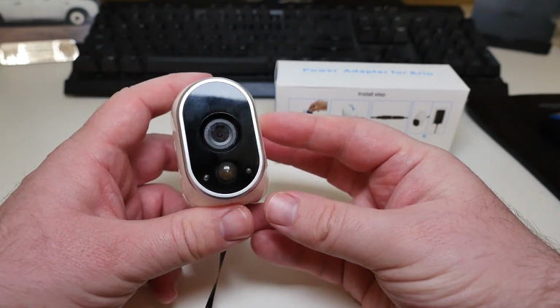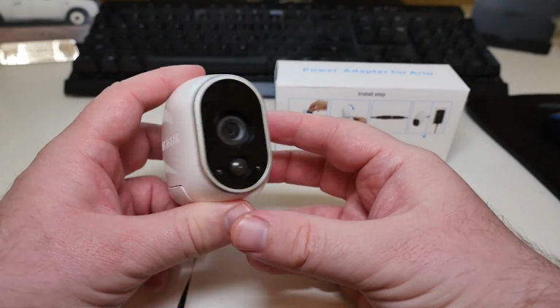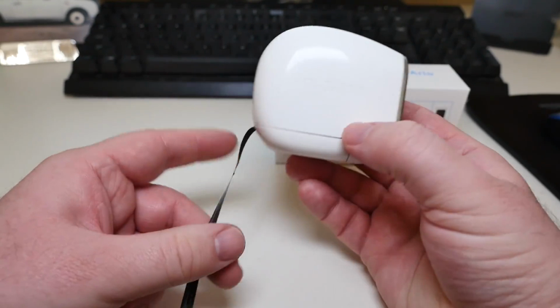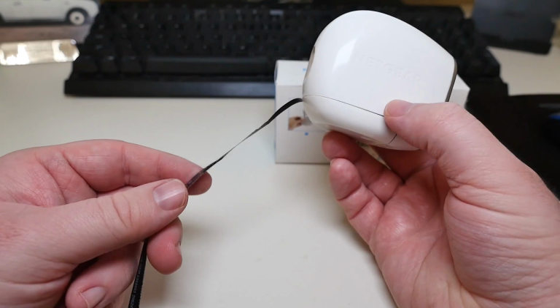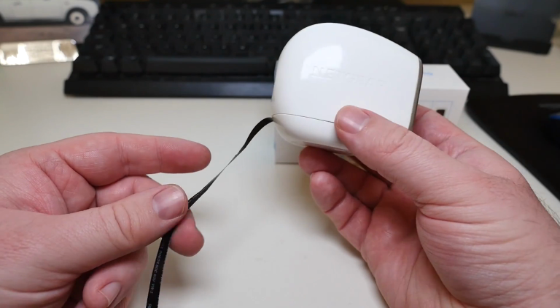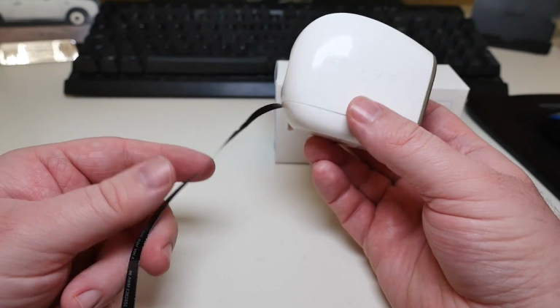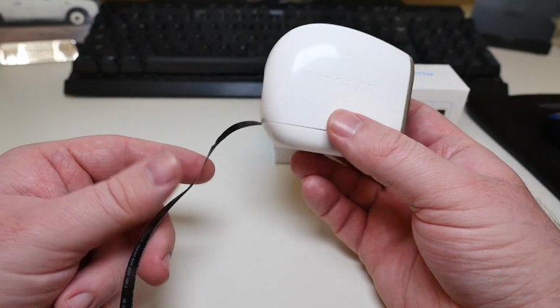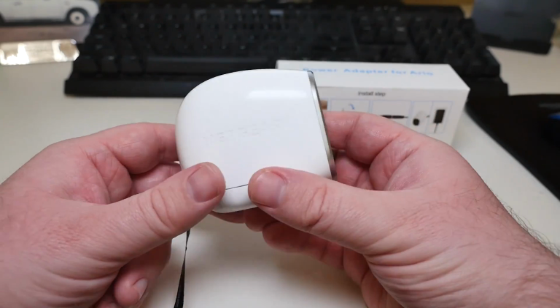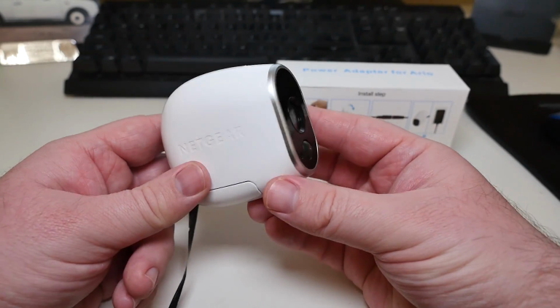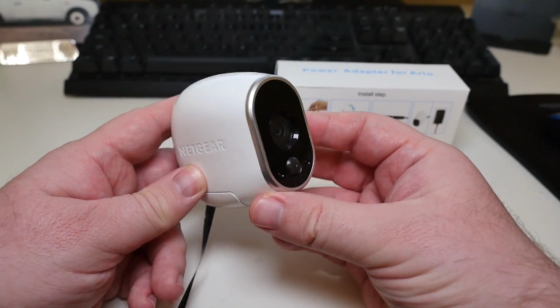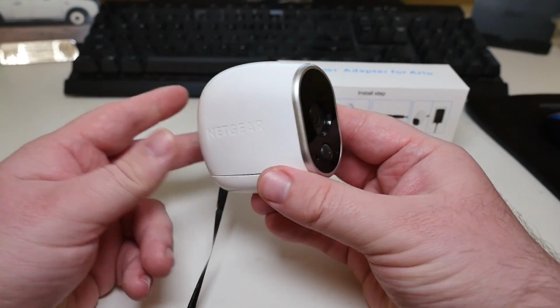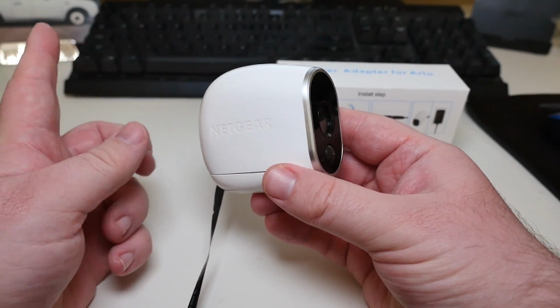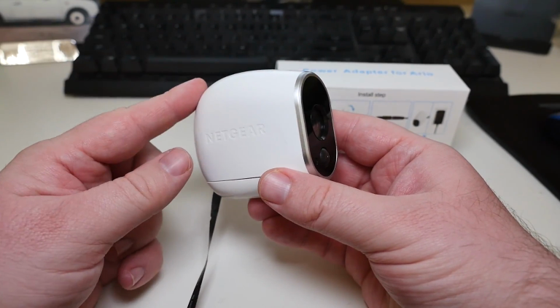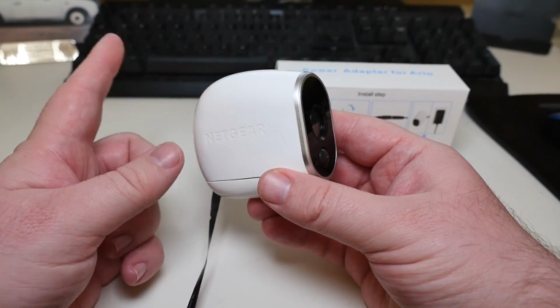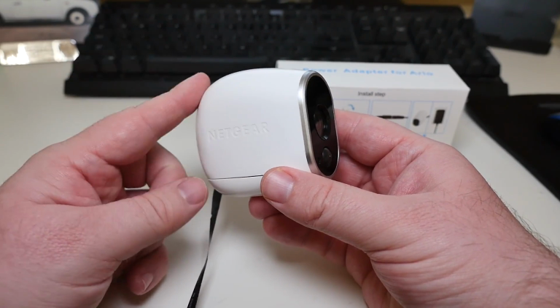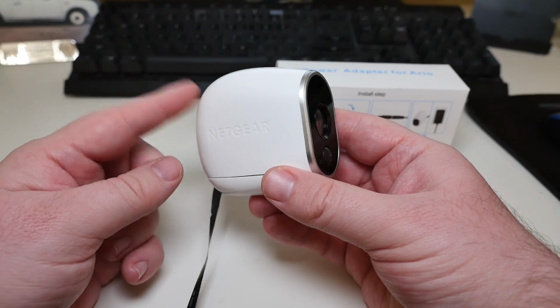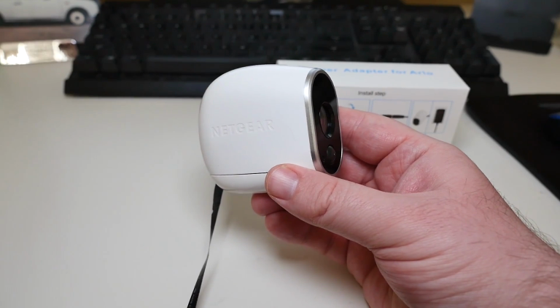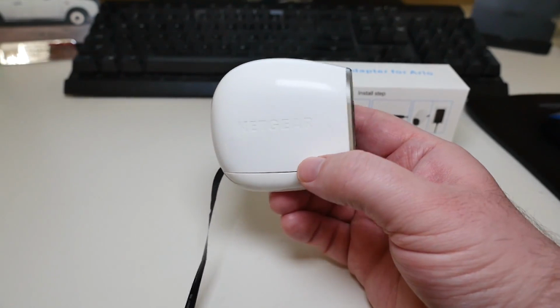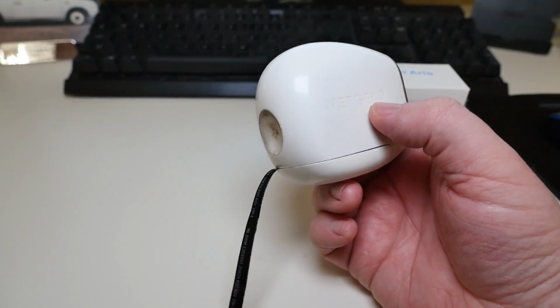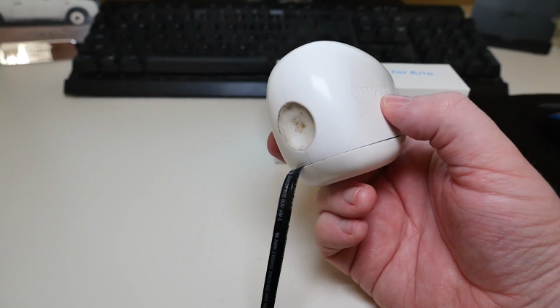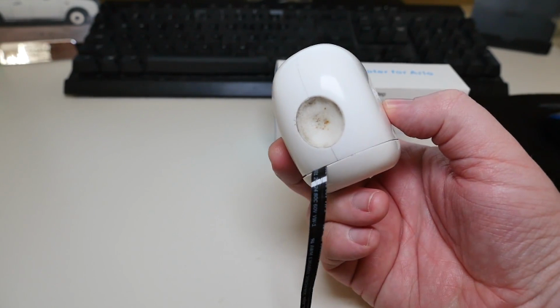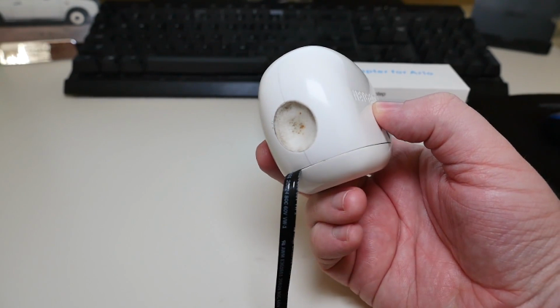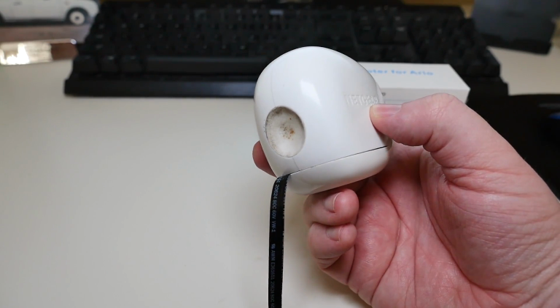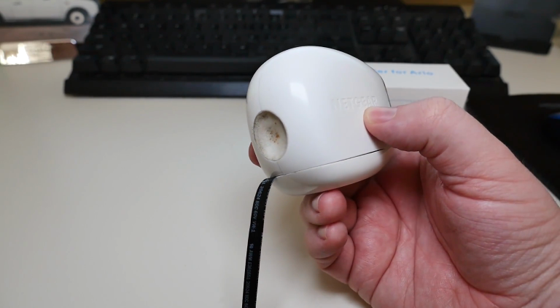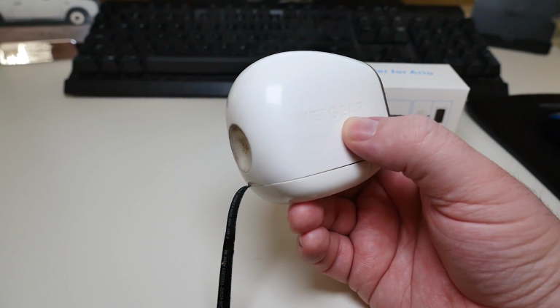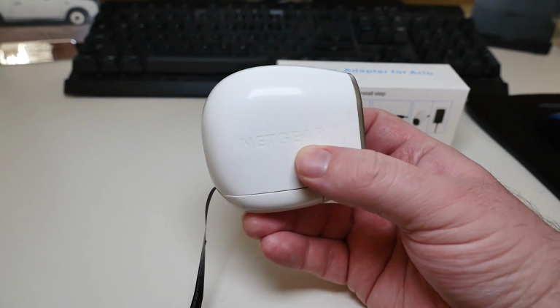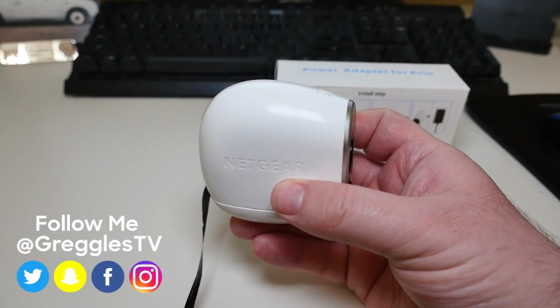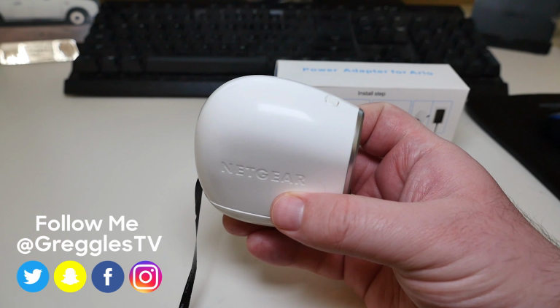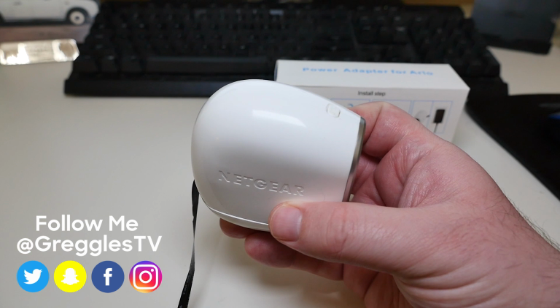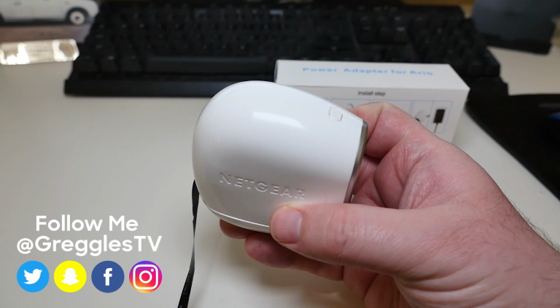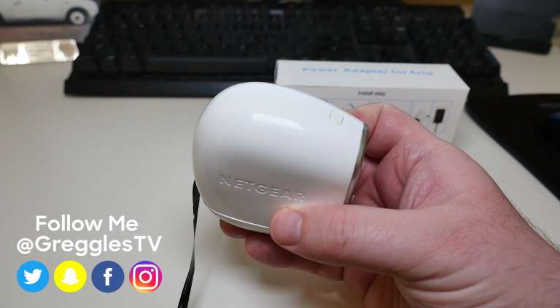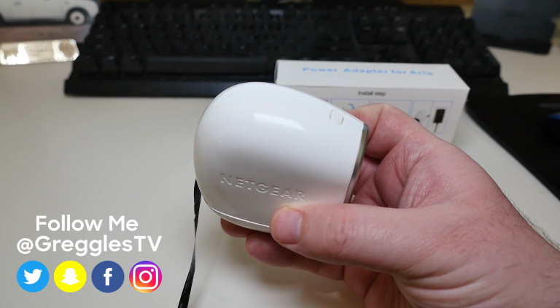If you want to pick up the cord that plugs into this and get basically unlimited power with the regular Arlo one camera, I'll link it in the description down below. If you have any questions or comments, leave those down below. Thanks for watching, and I'll see you down the road. Peace.